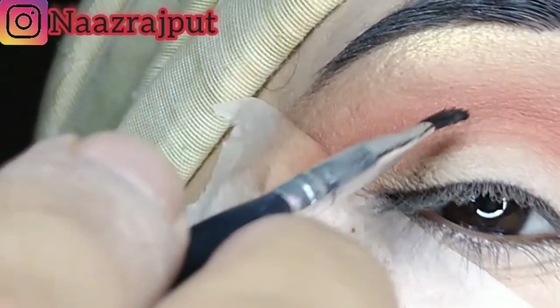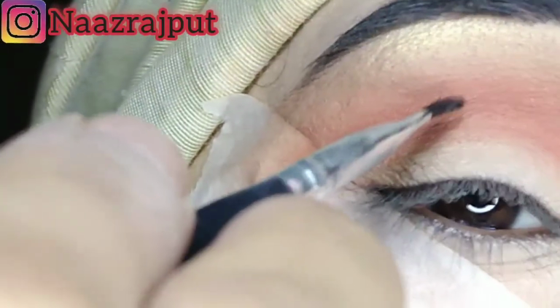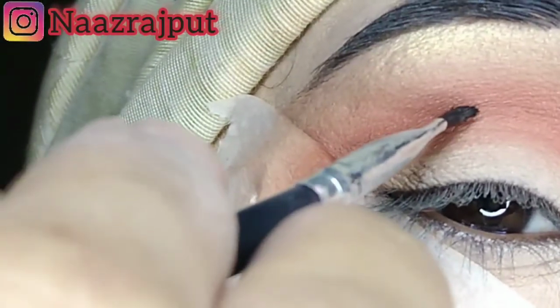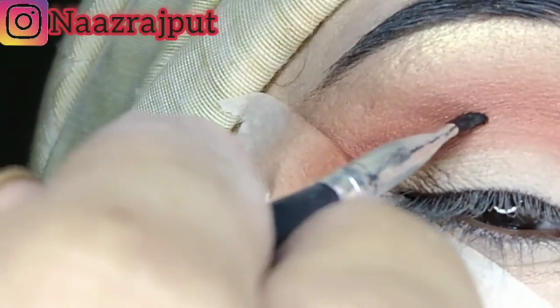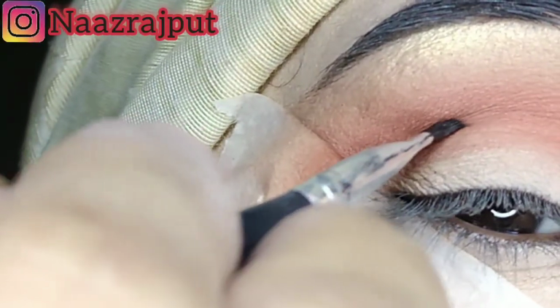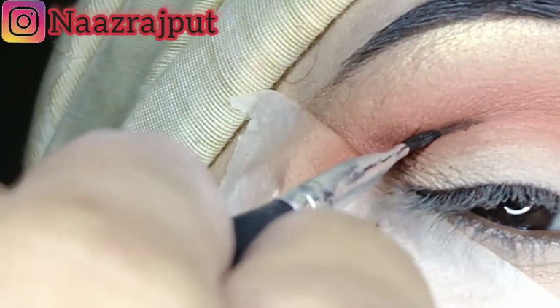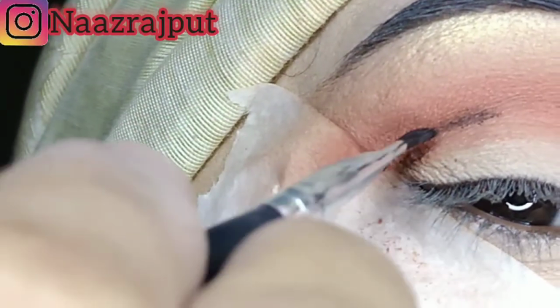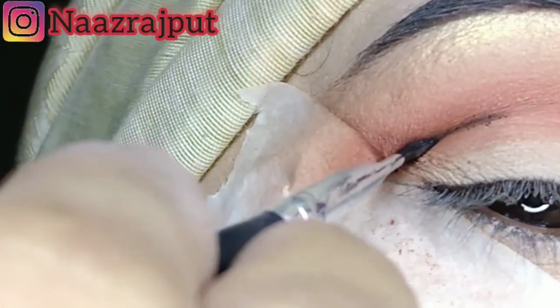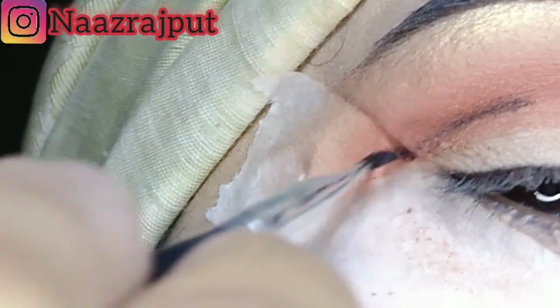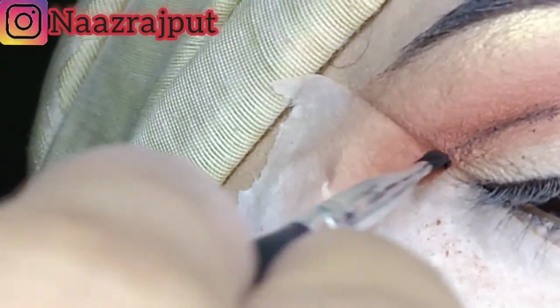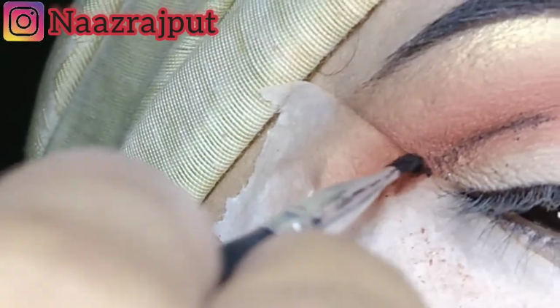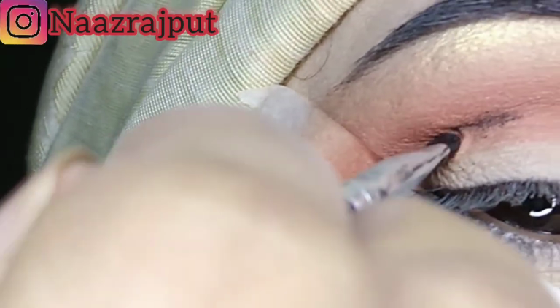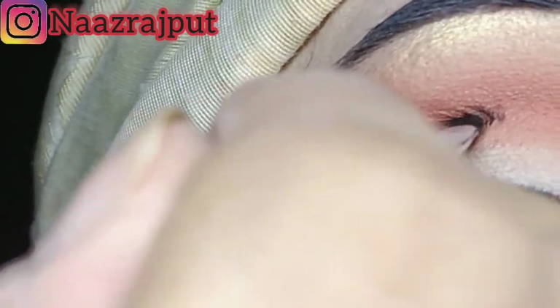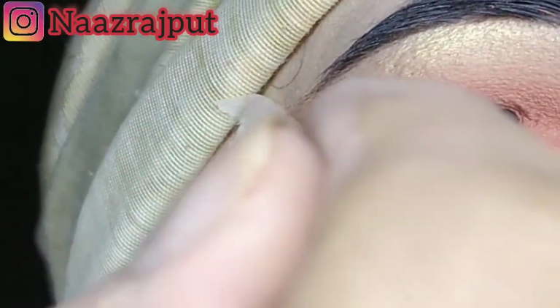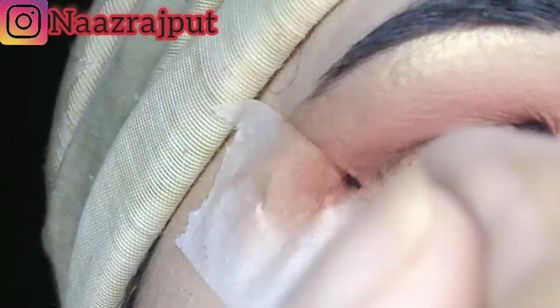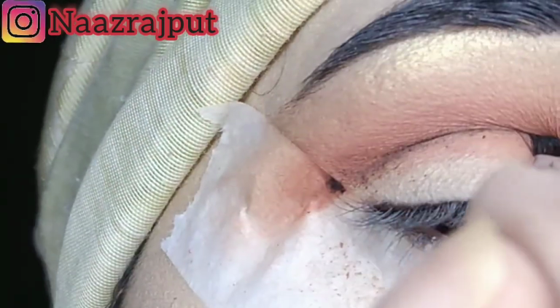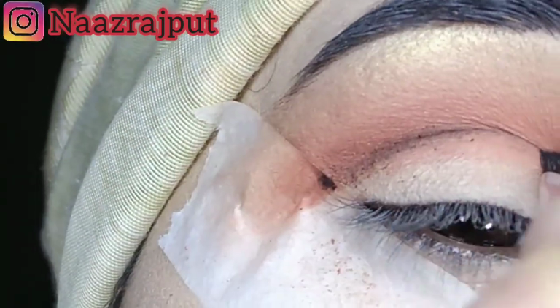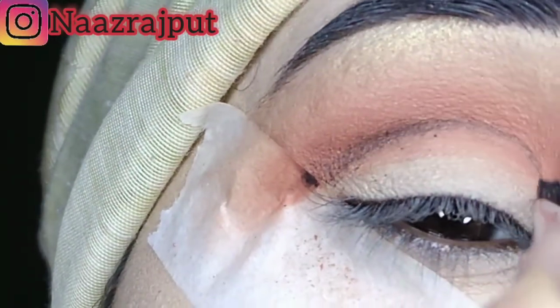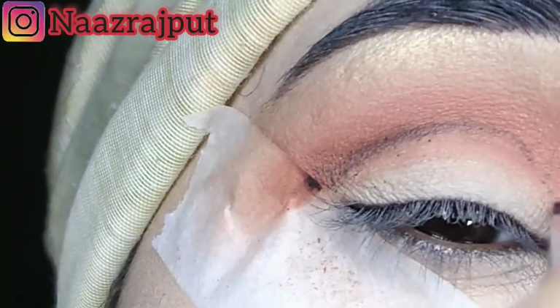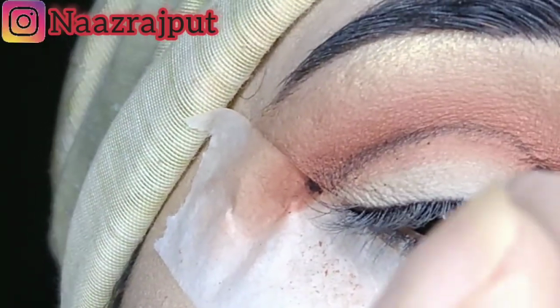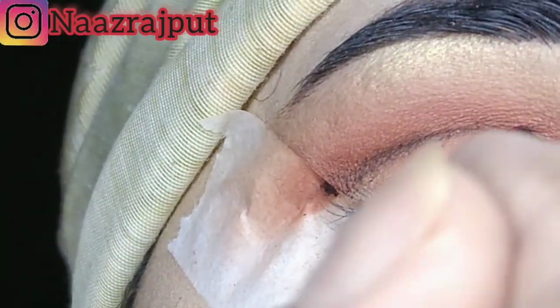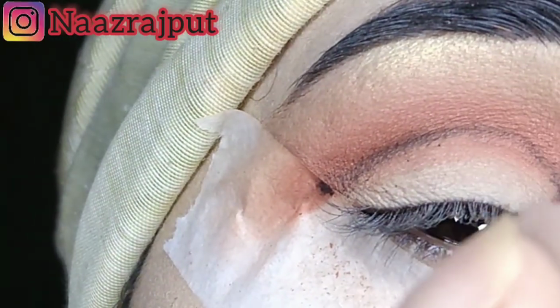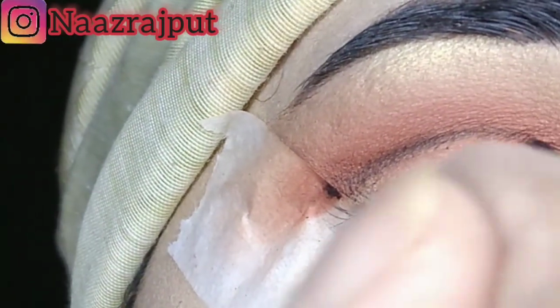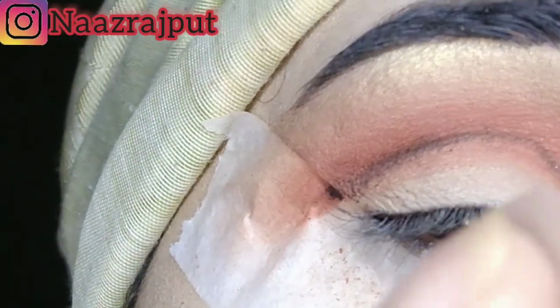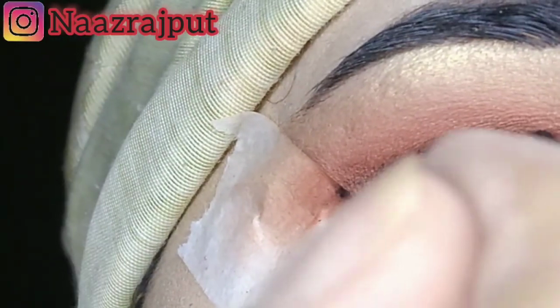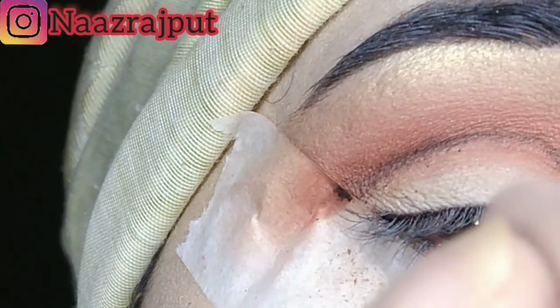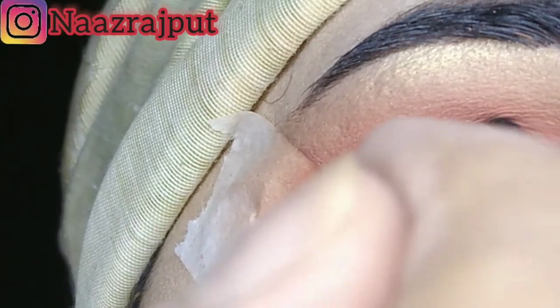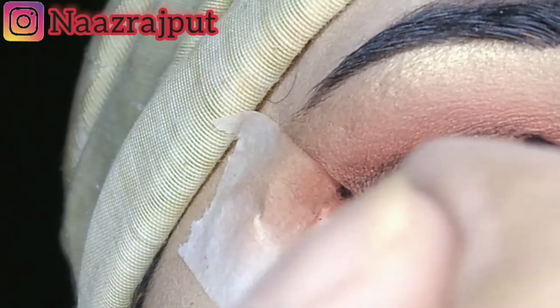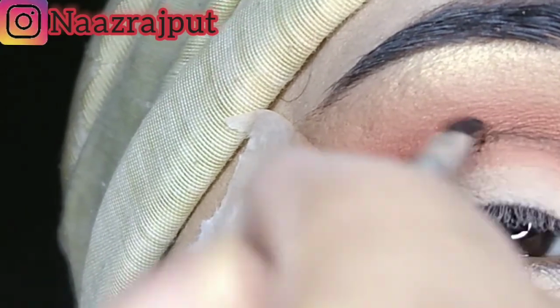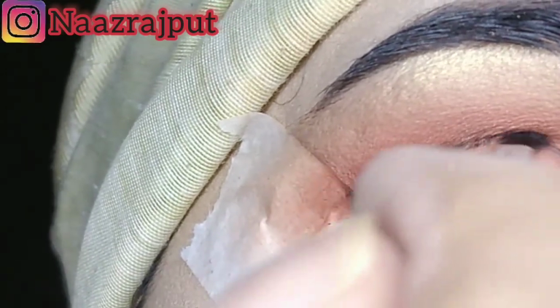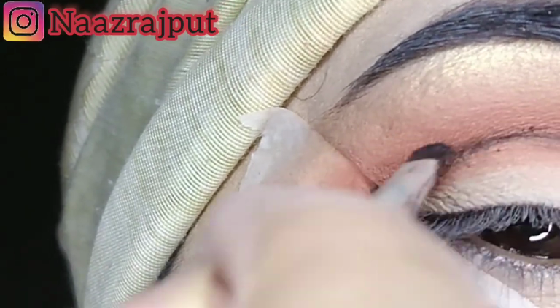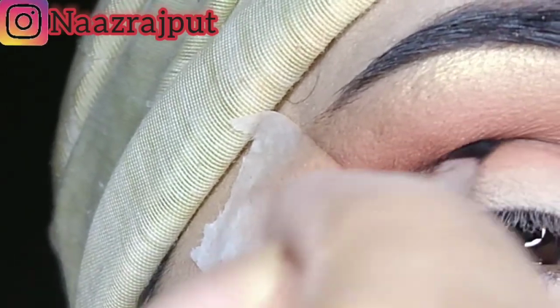After that, we have blended it with this brush. You have to keep blending in this eye look.